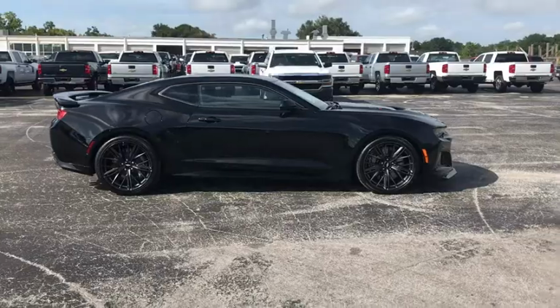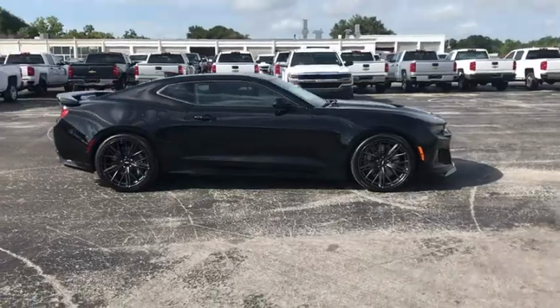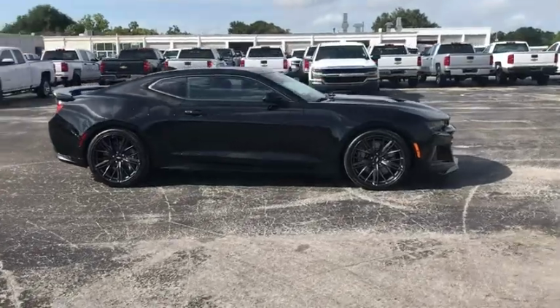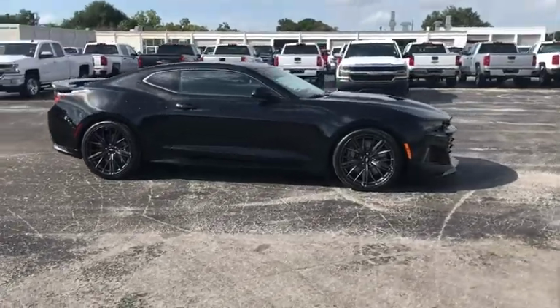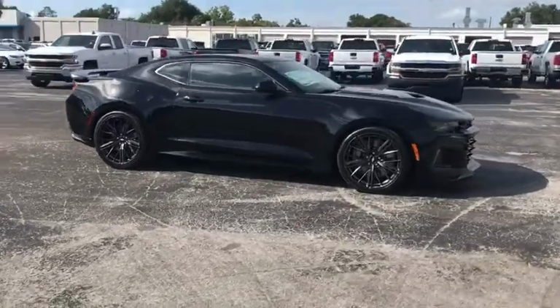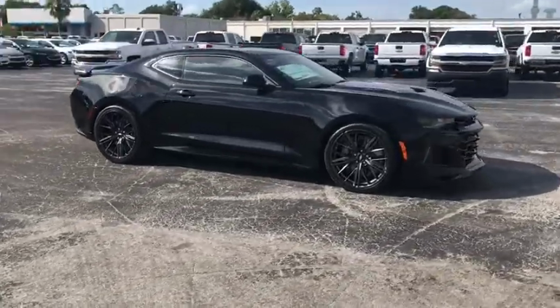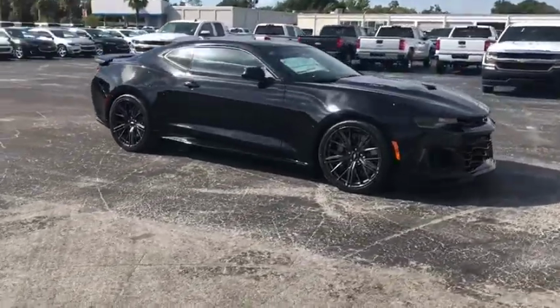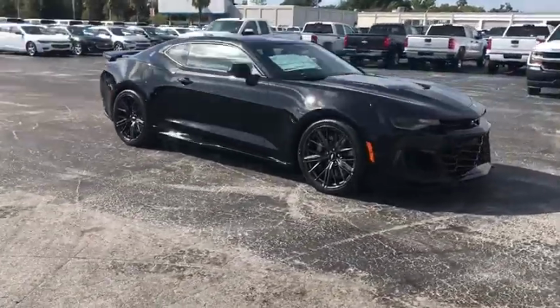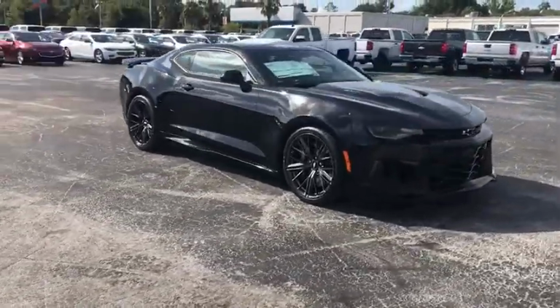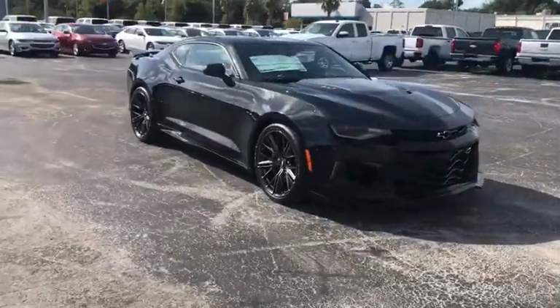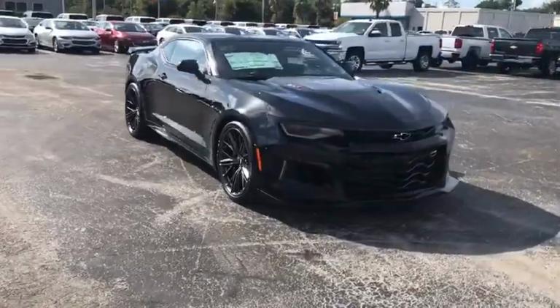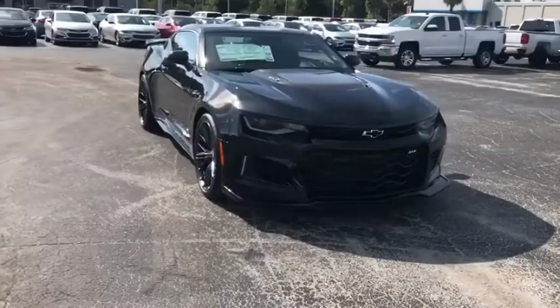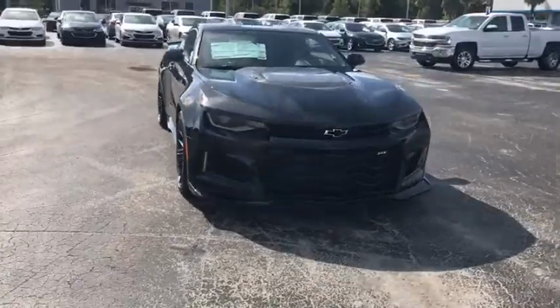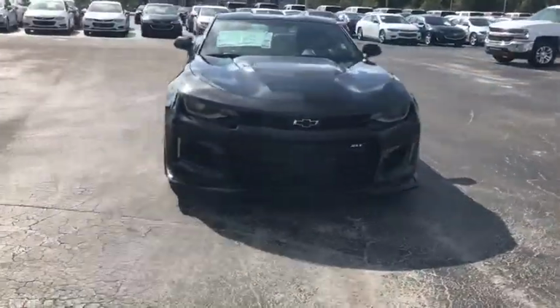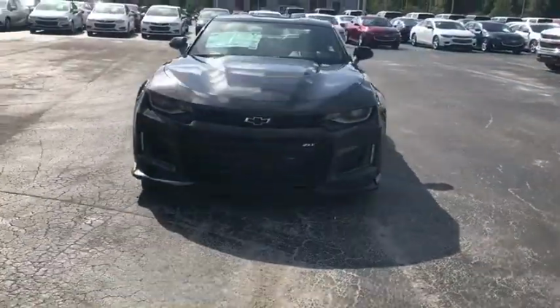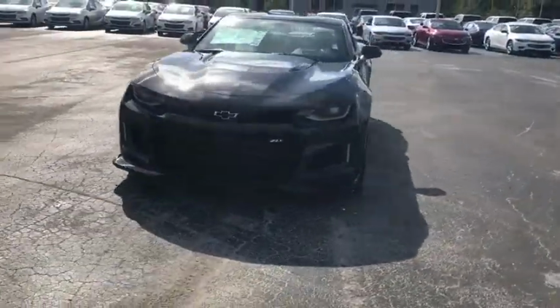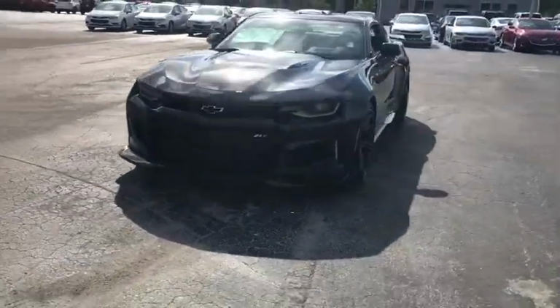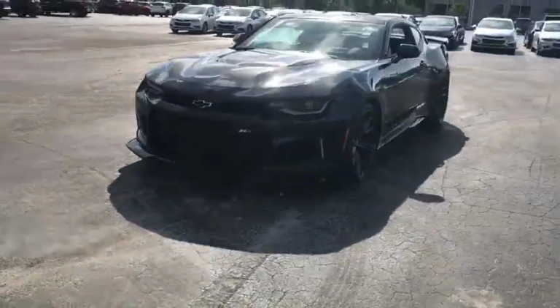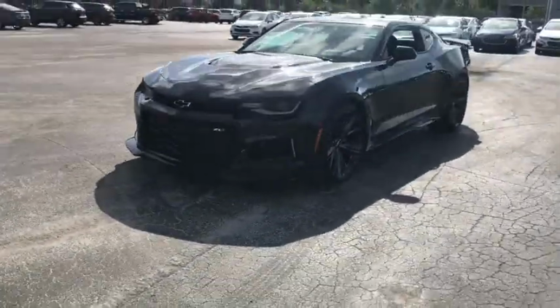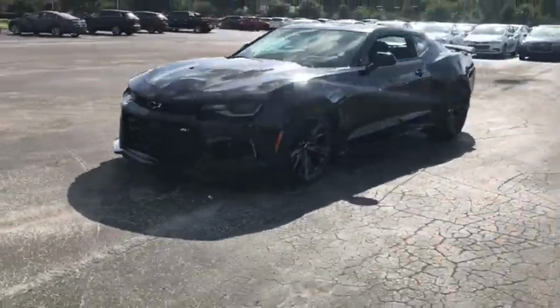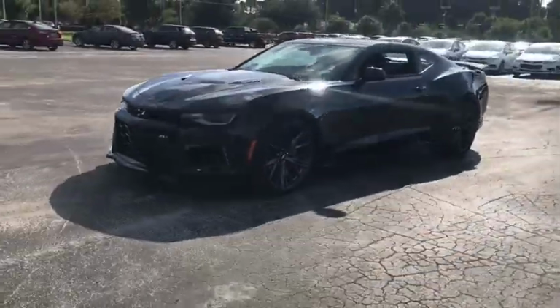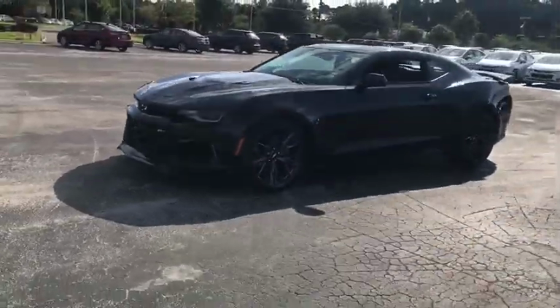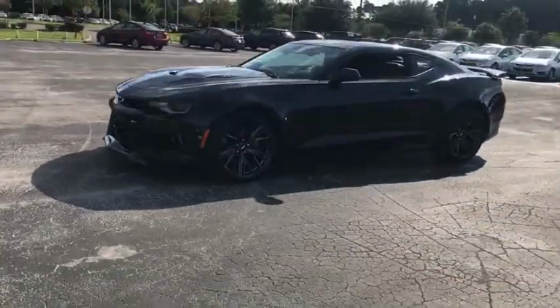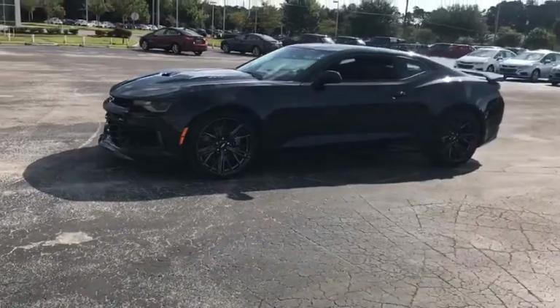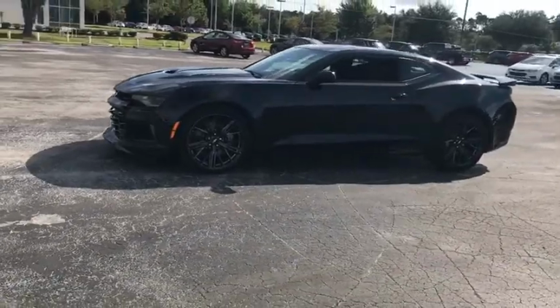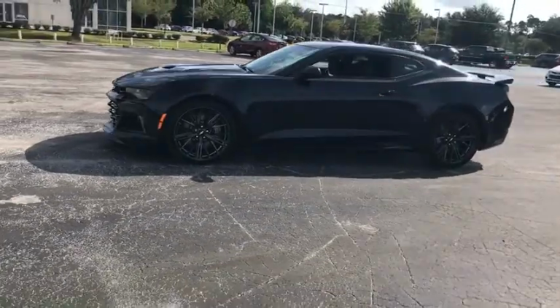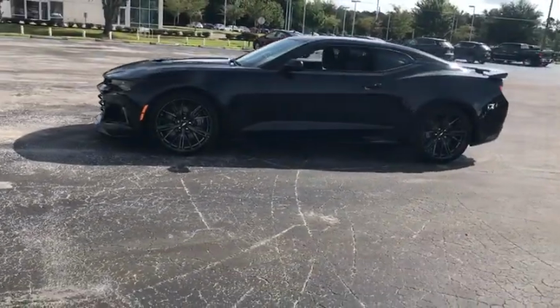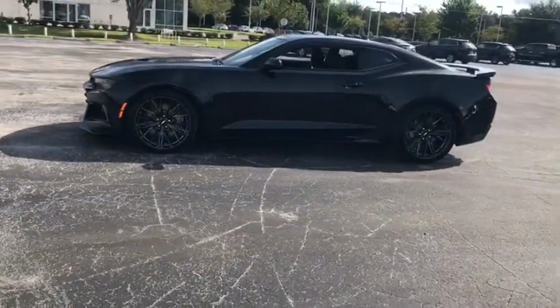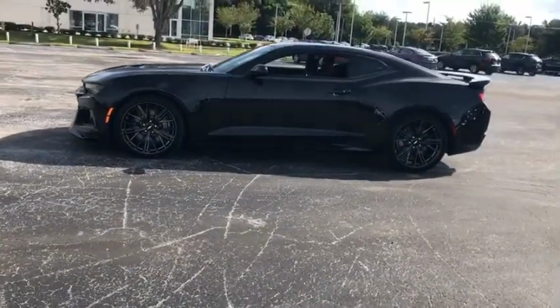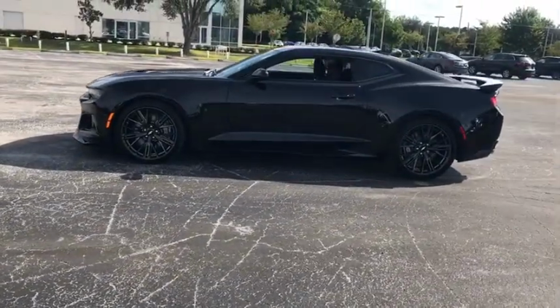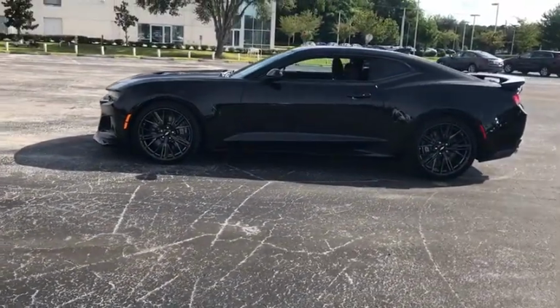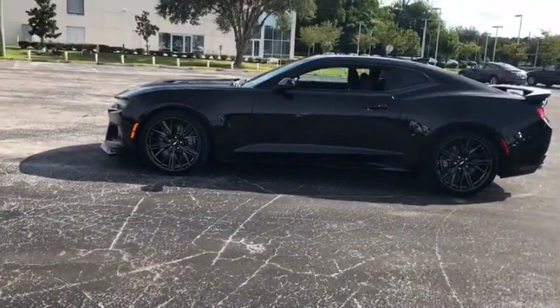2018 Chevrolet Camaro. The Camaro was developed to be 21st century on every level, from its awe-inspiring design to its outstanding performance to its impressive efficiency. Here are some of this vehicle's great options.